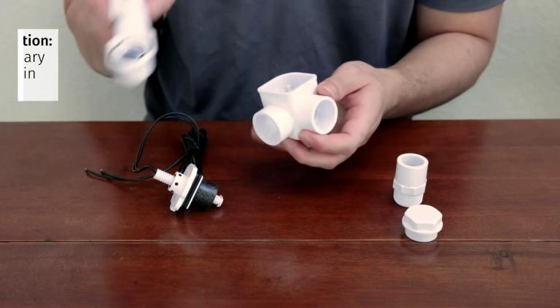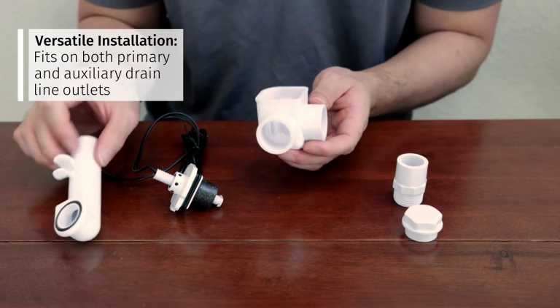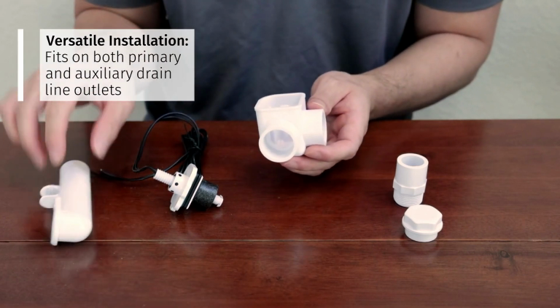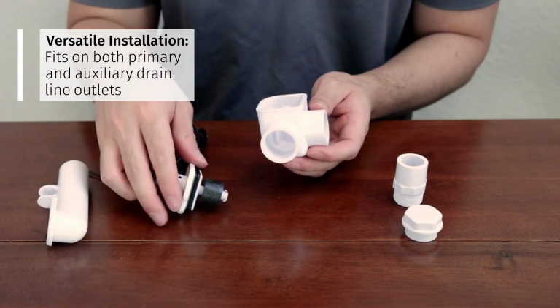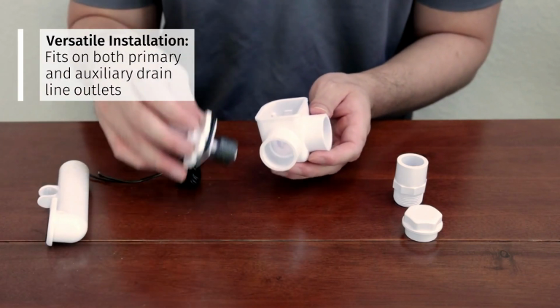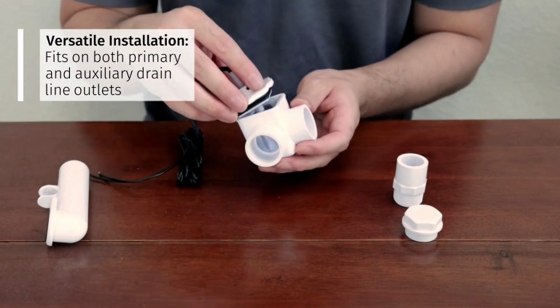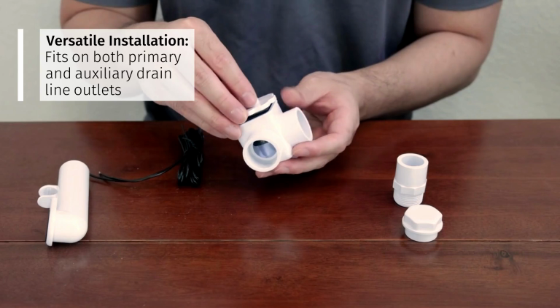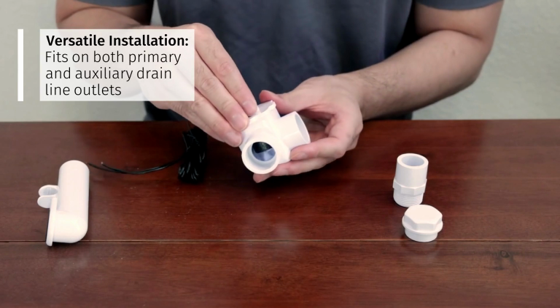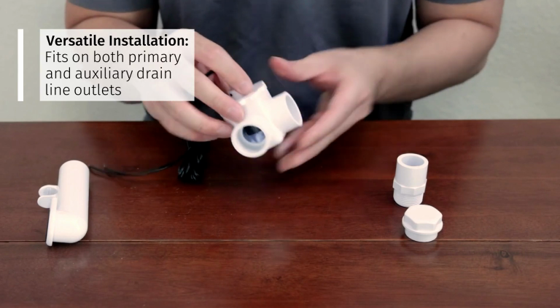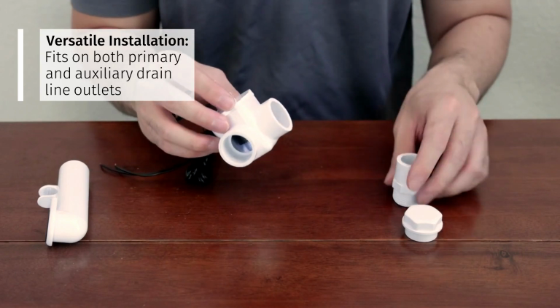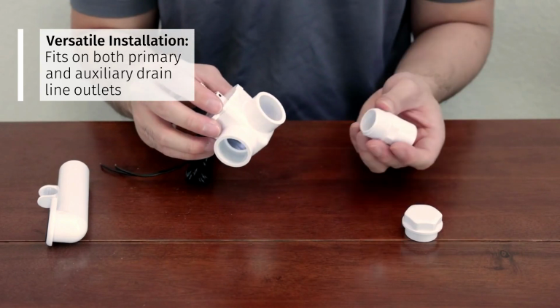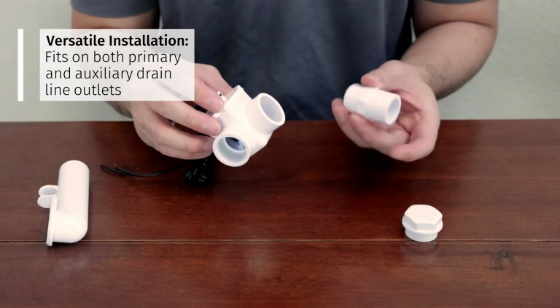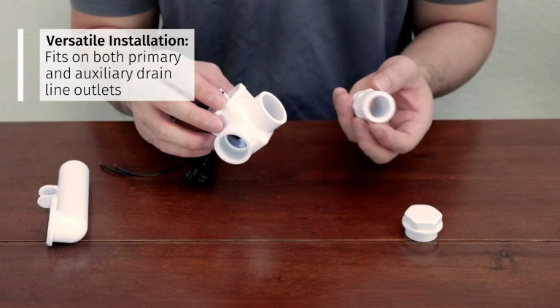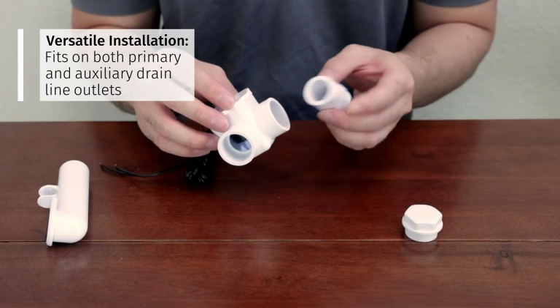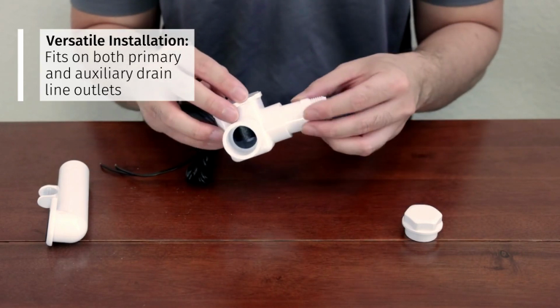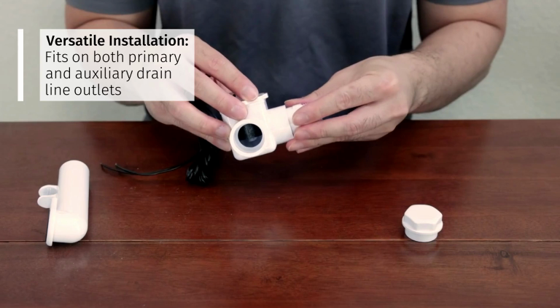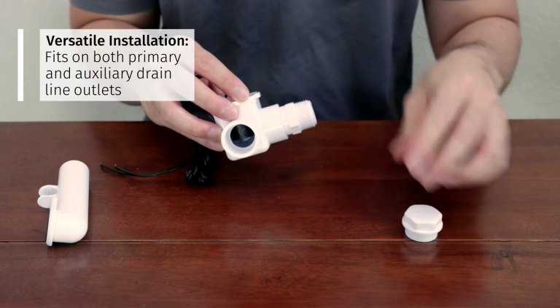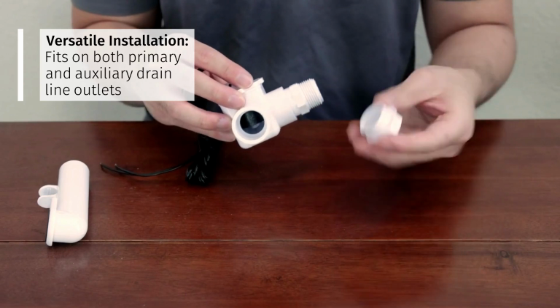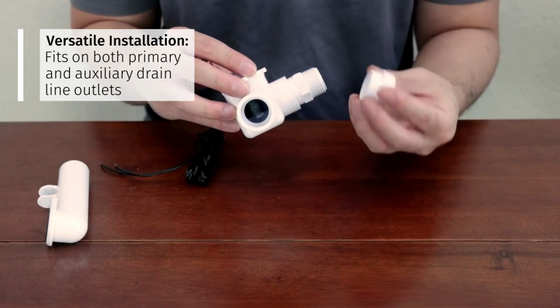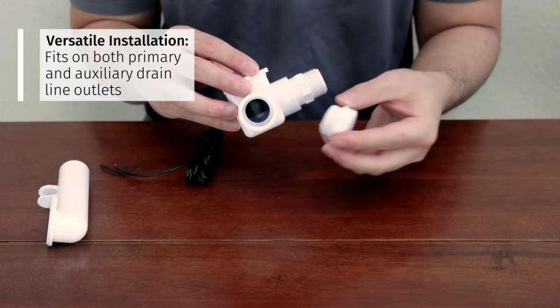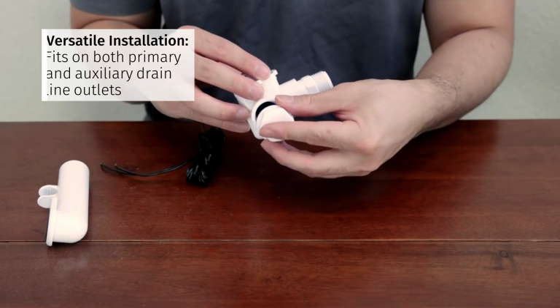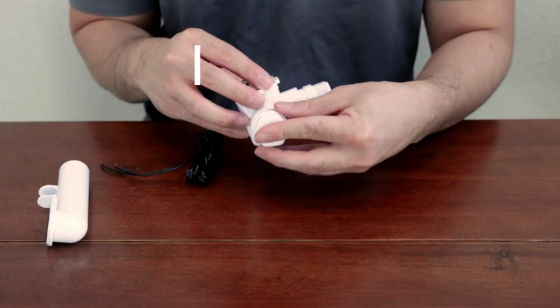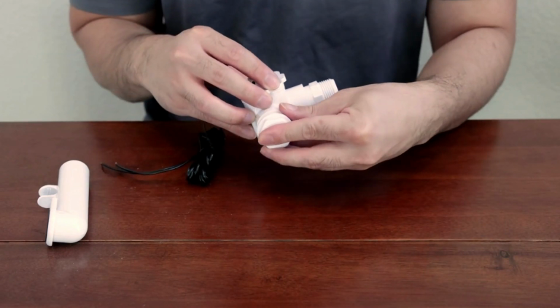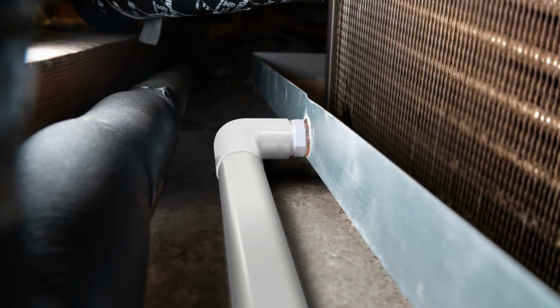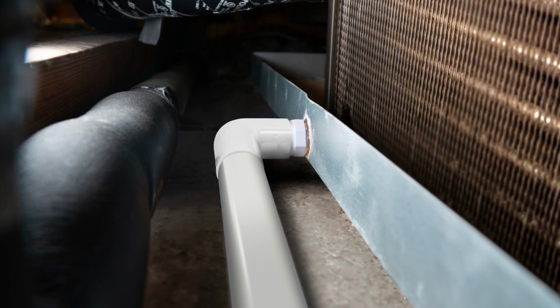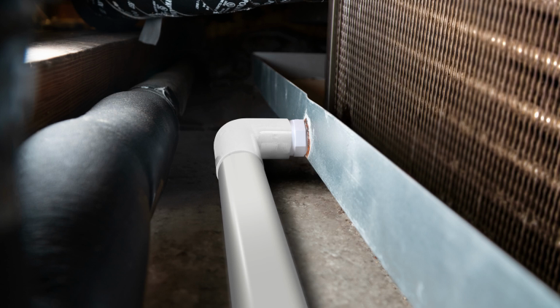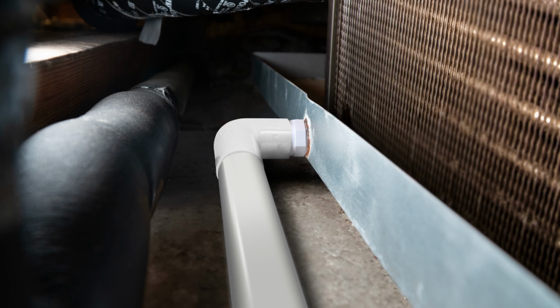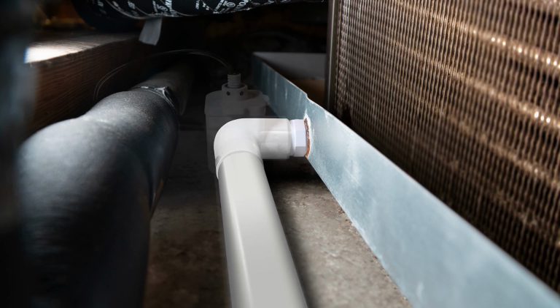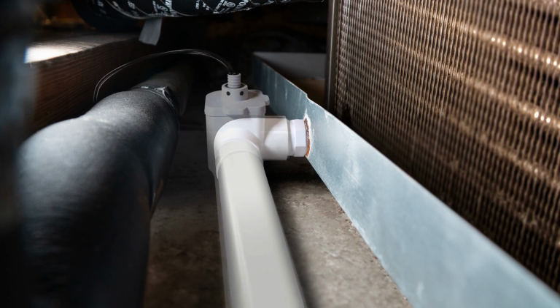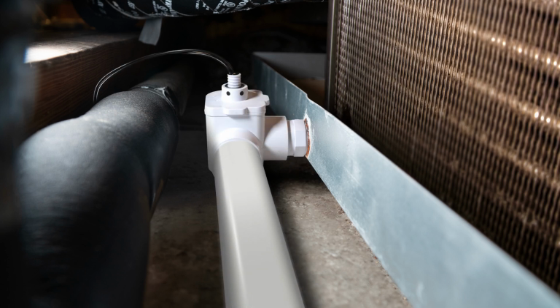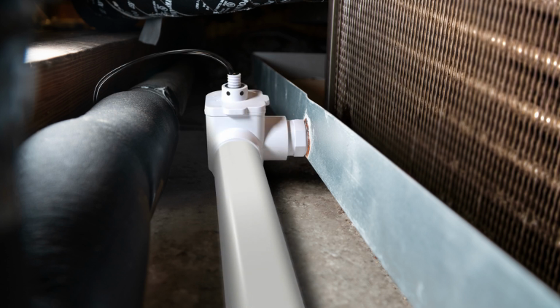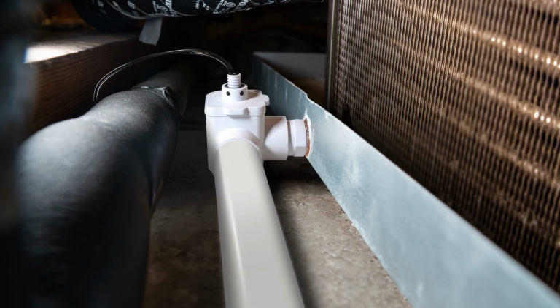Versatile installation options allow you to install on both primary drain lines and auxiliary drain outlets using the included threaded adapter and end cap fittings. Wherever there's an elbow, there's now an opportunity to protect the system.